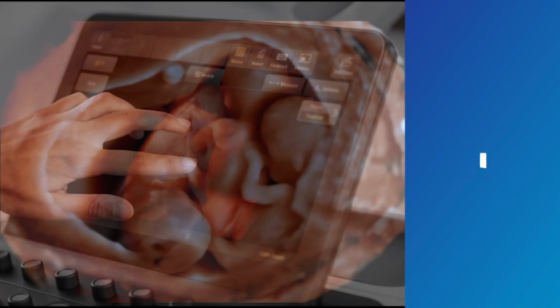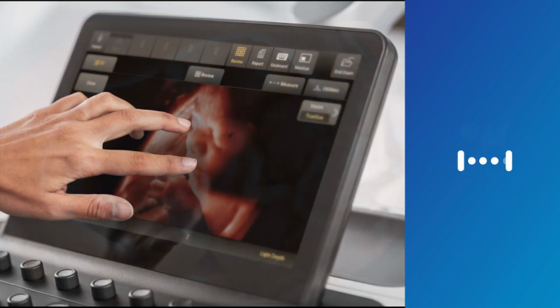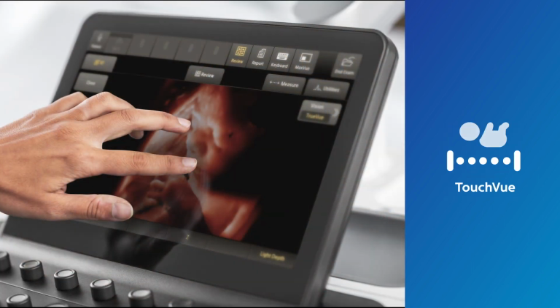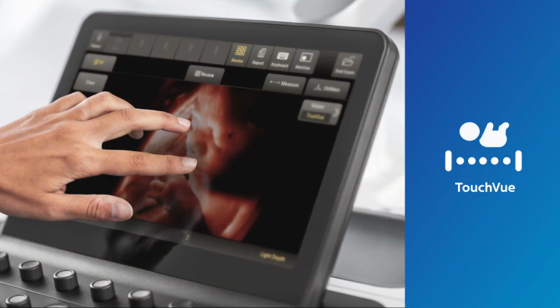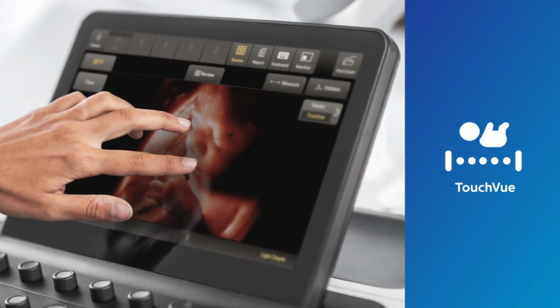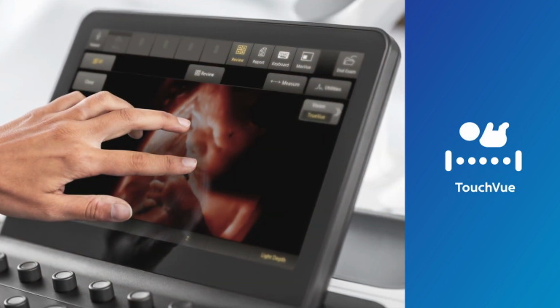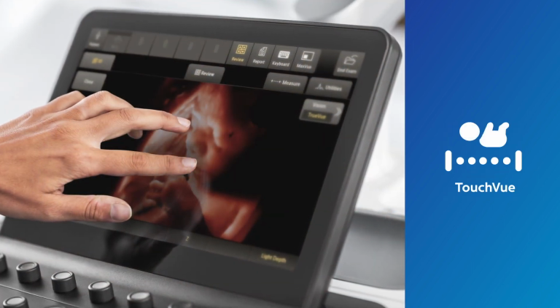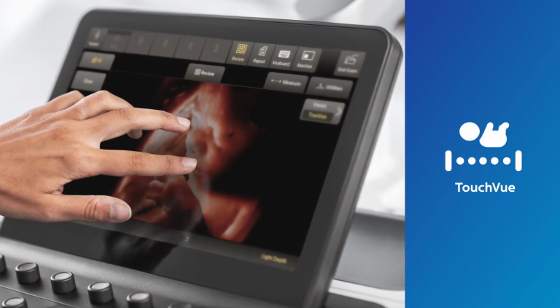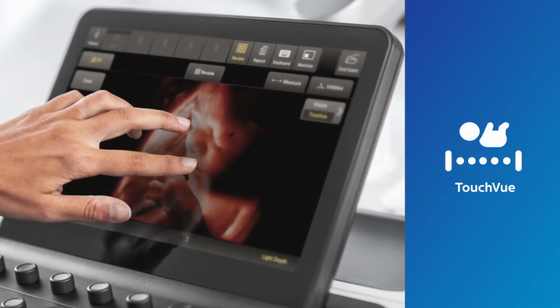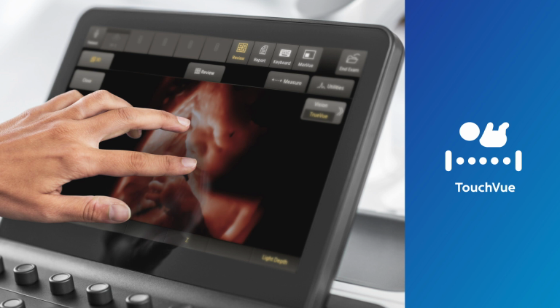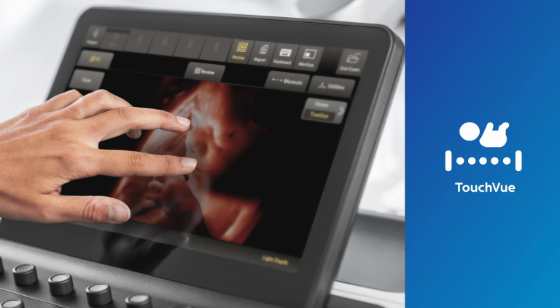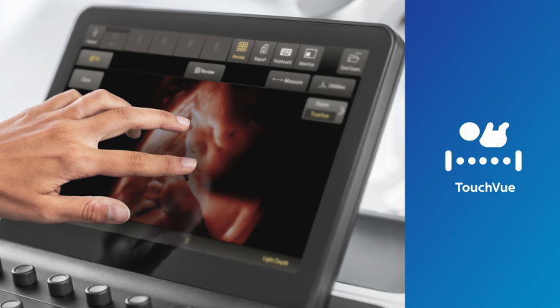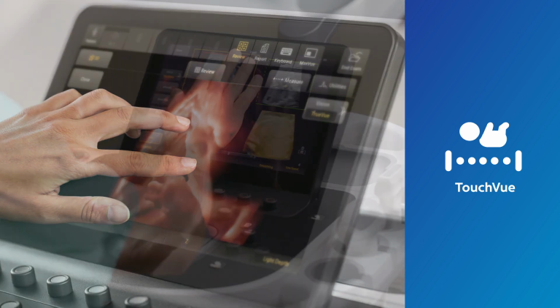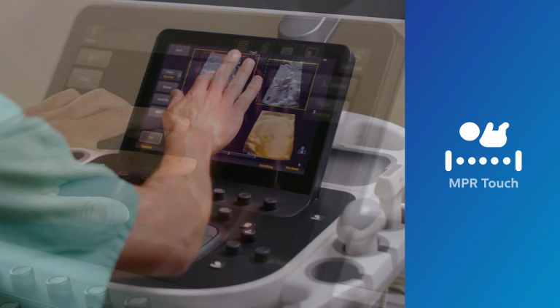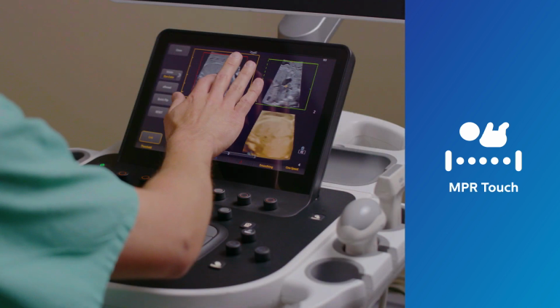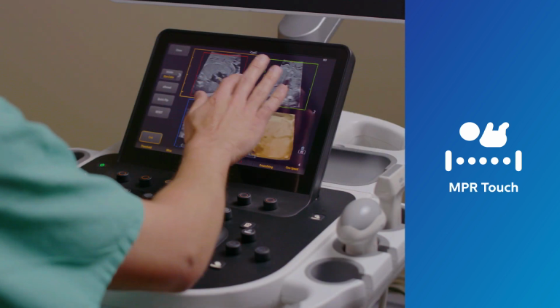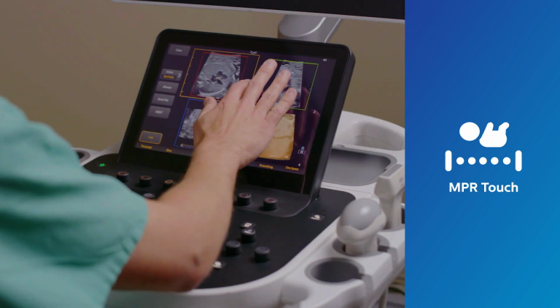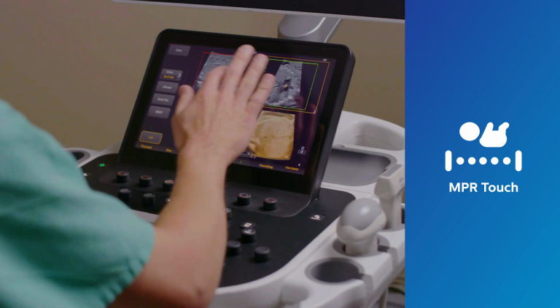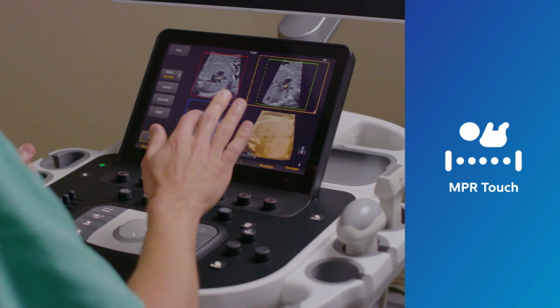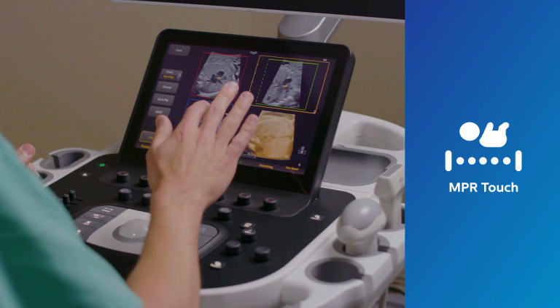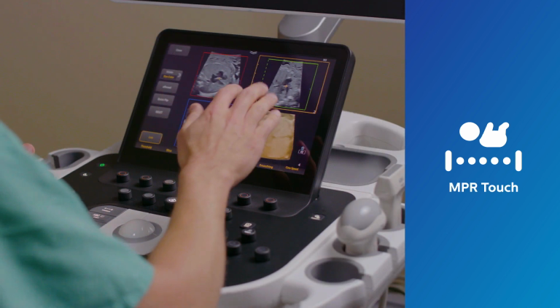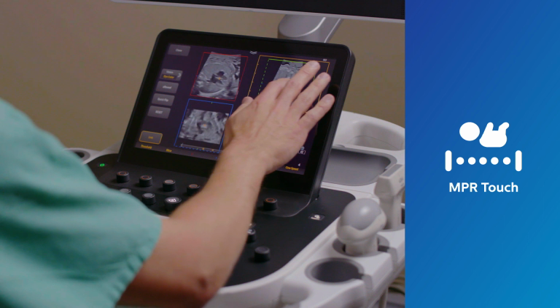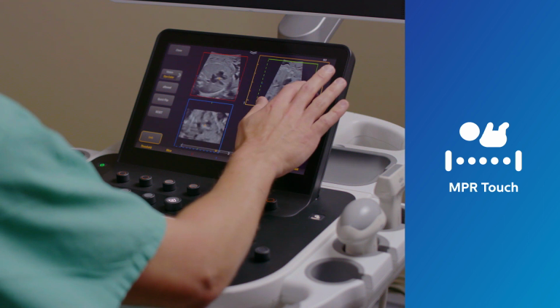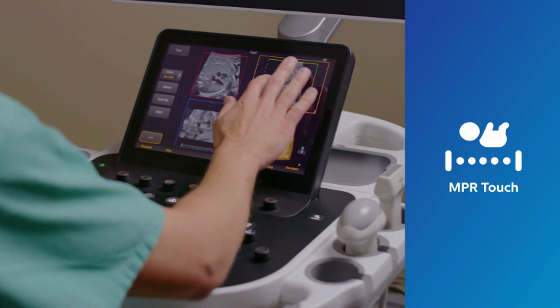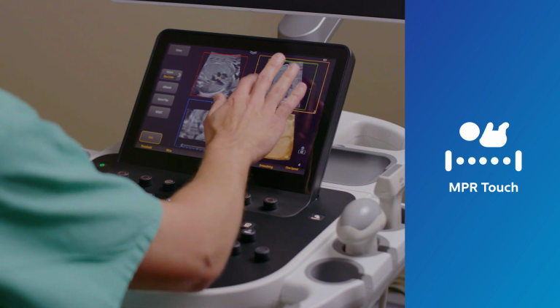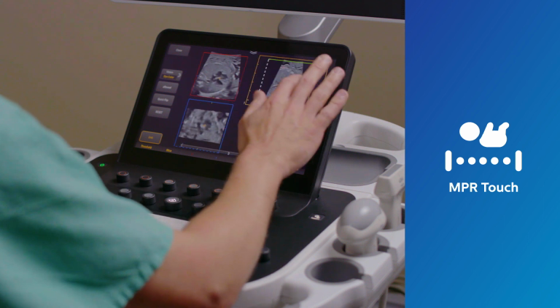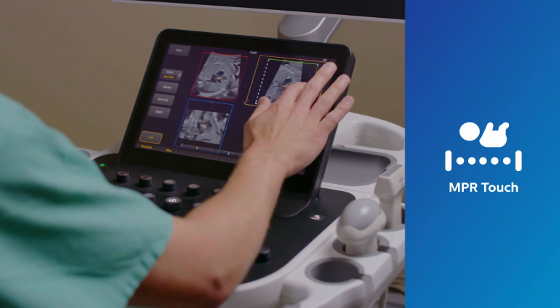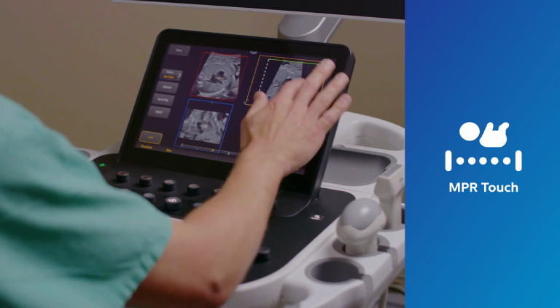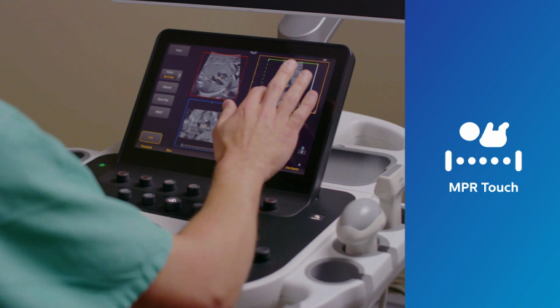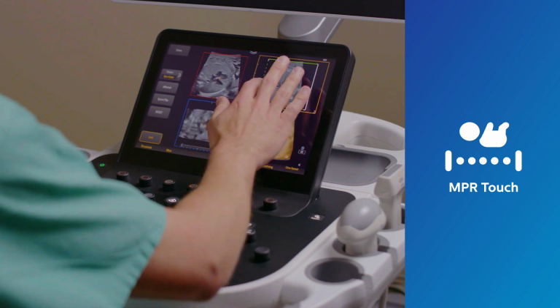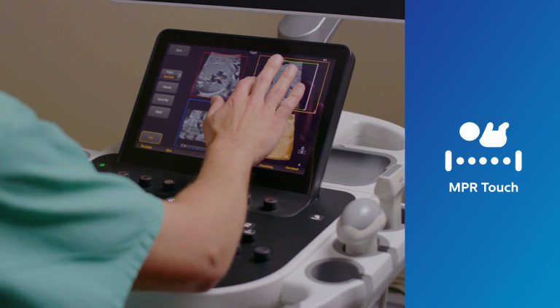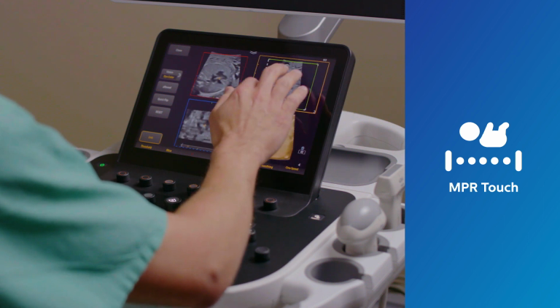TouchView and MPR Touch are easier, more intuitive methods of 3D workflow, using simple finger gestures on the system's touch panel to manipulate 3D volumes in all axes and adjust MPR parameters in all views.